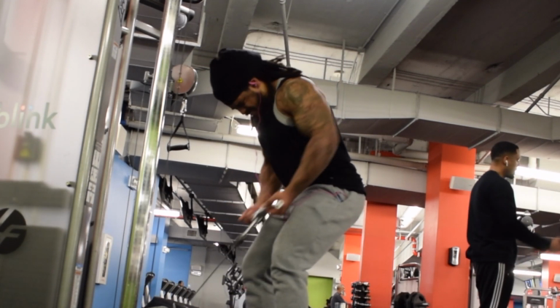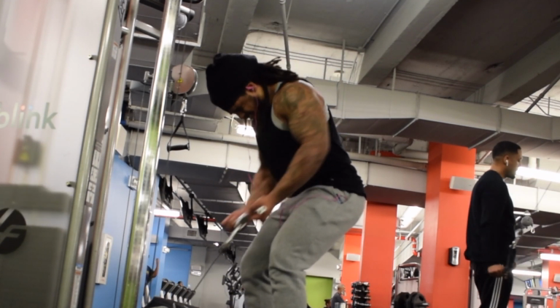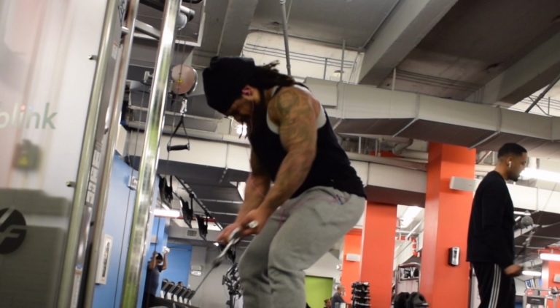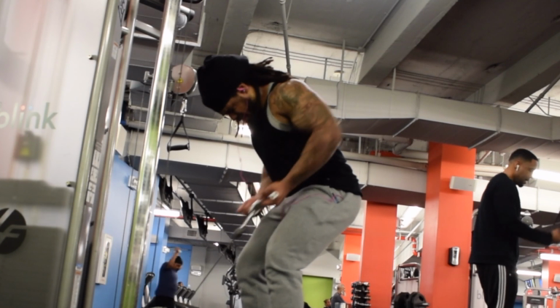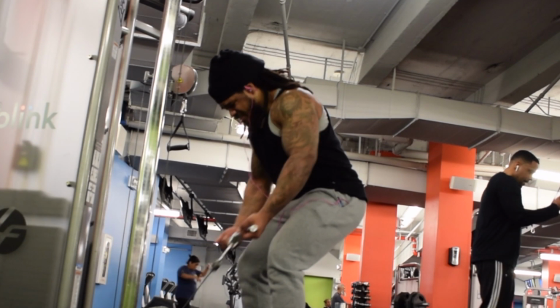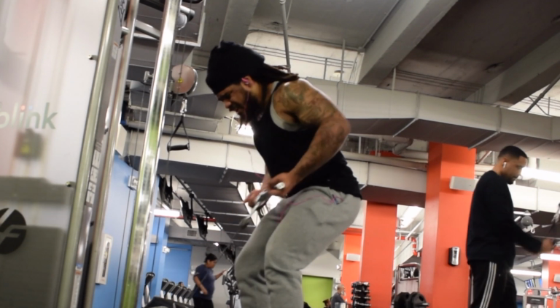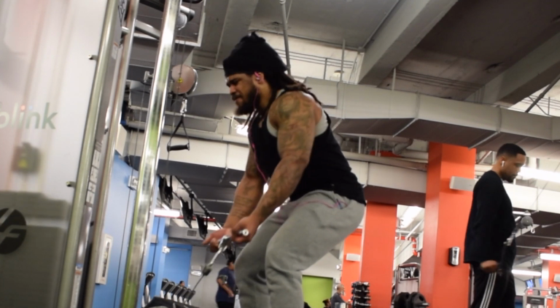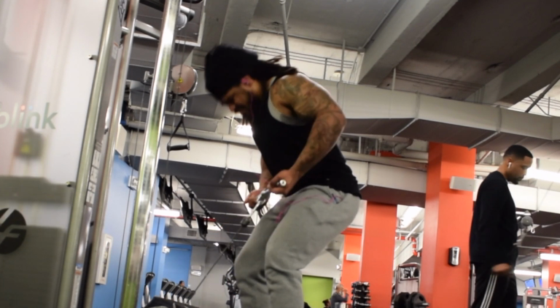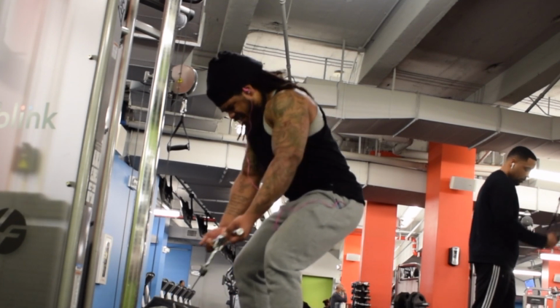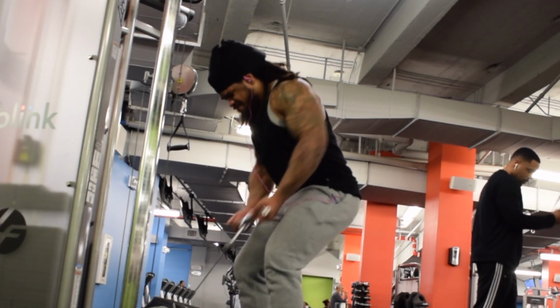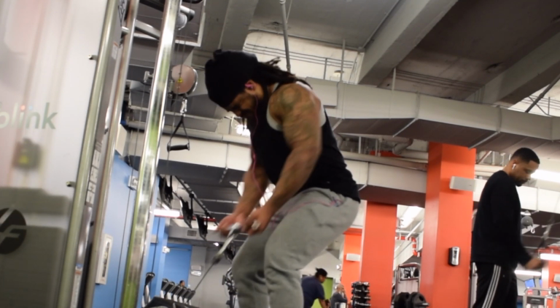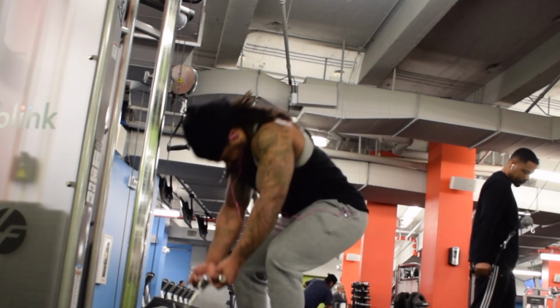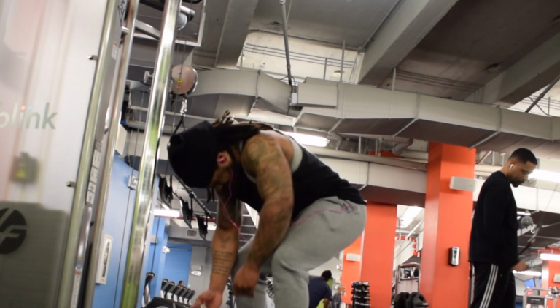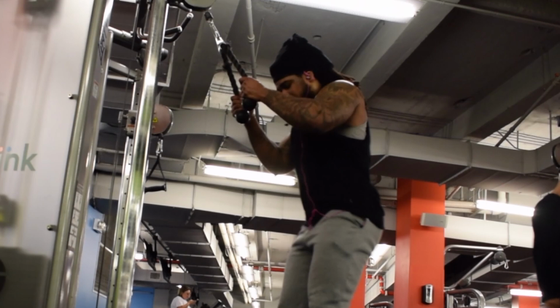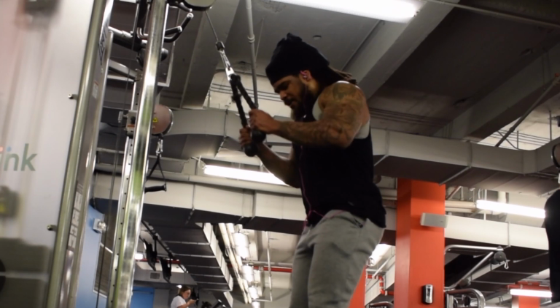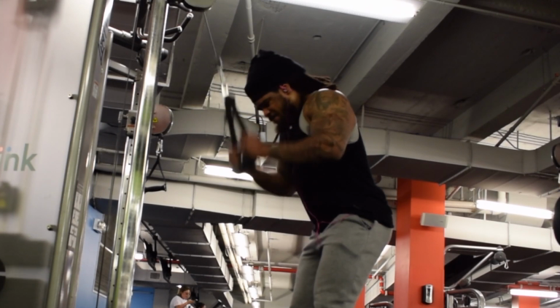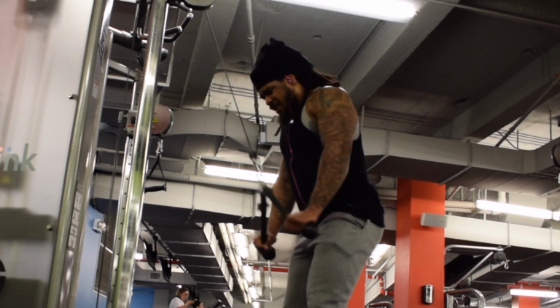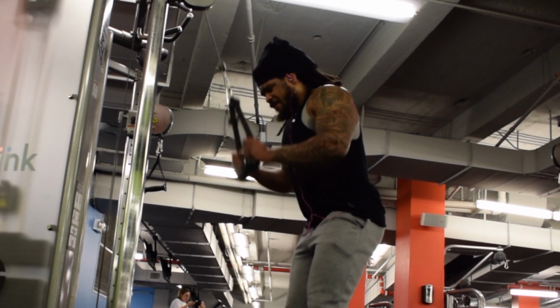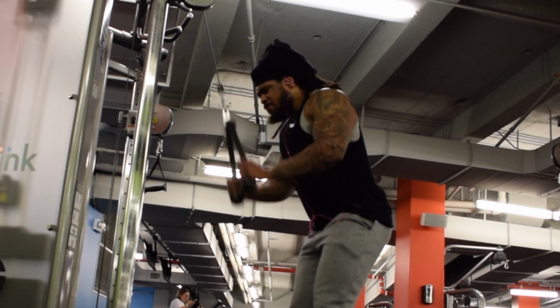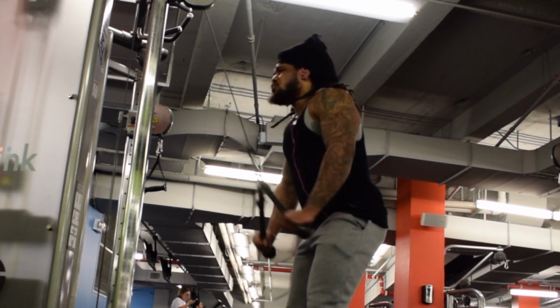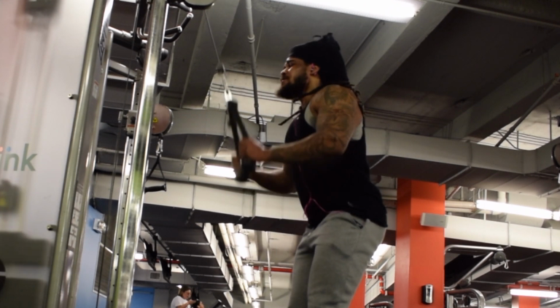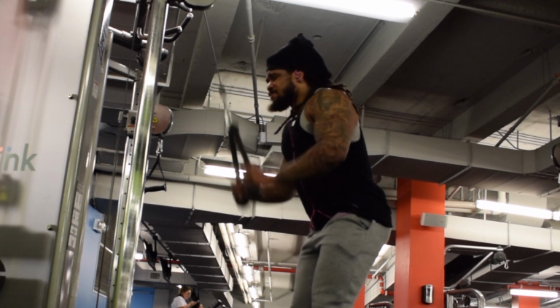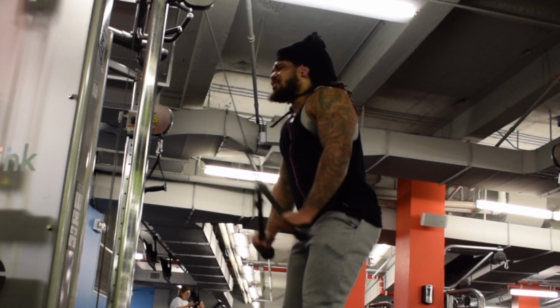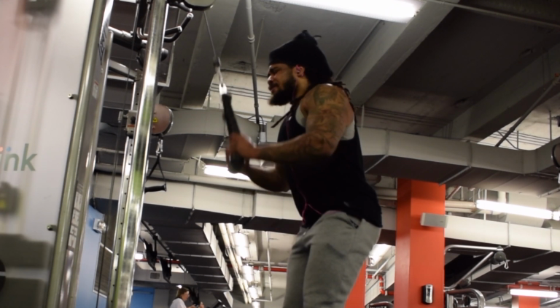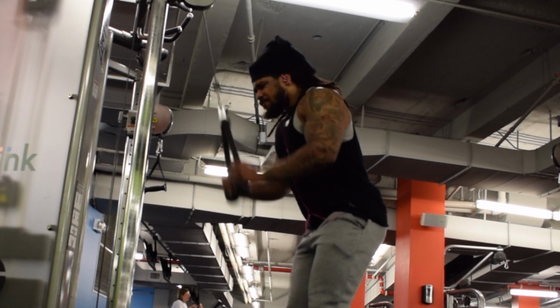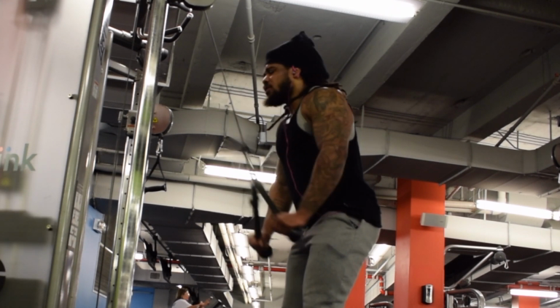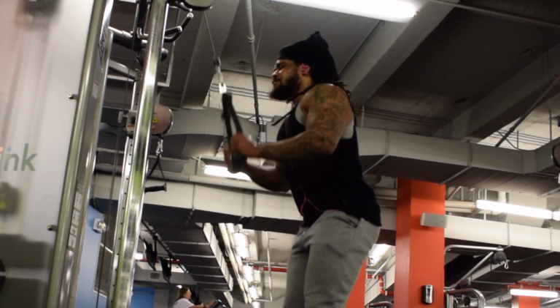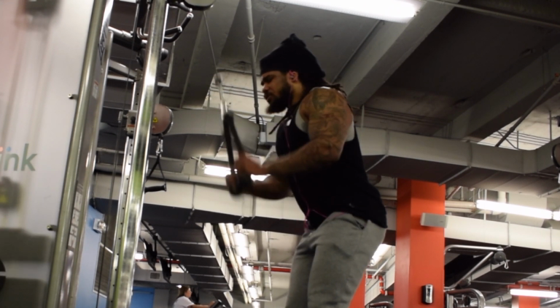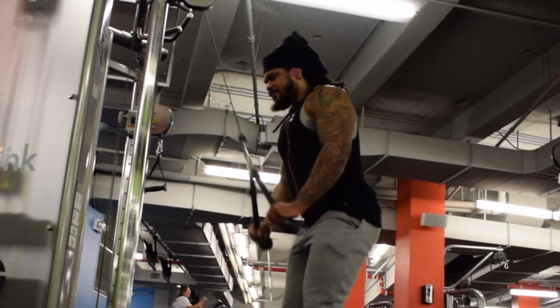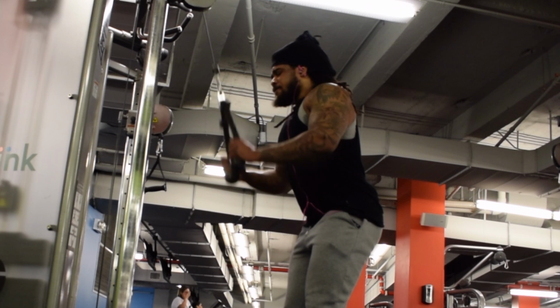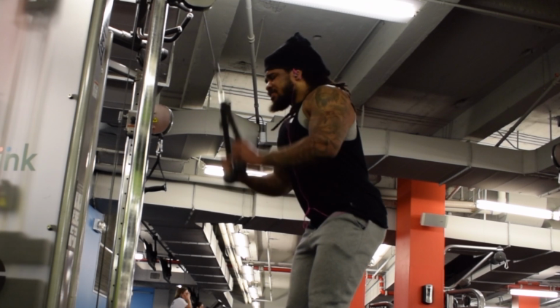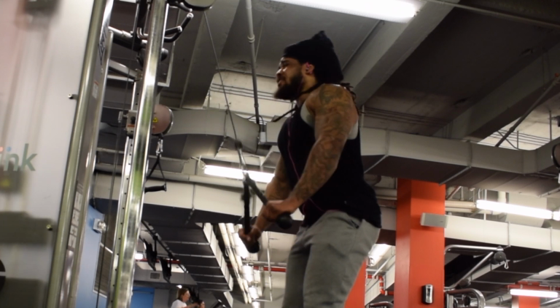We start off with the bicep curl and then we go into a bent over row with the cables. From here you guys see we're doing a tricep extension, and then we're going to go into a lat pulldown.